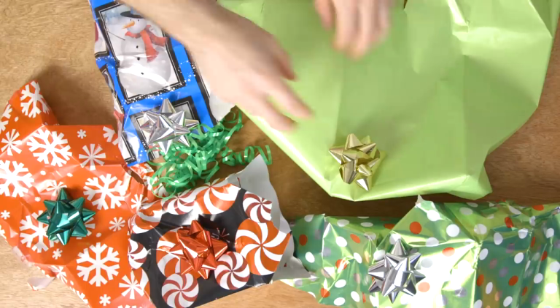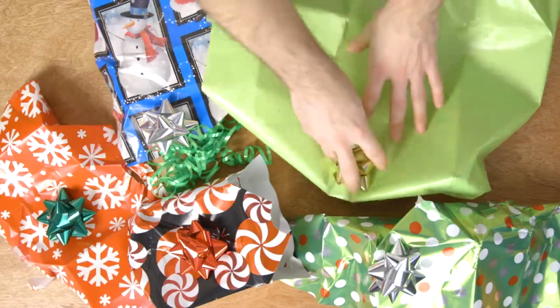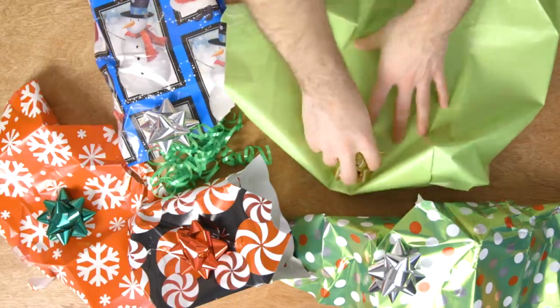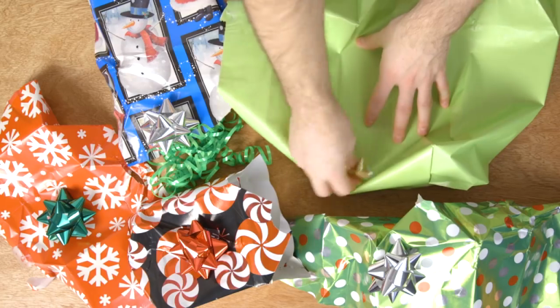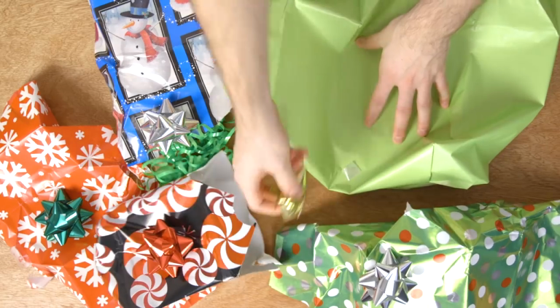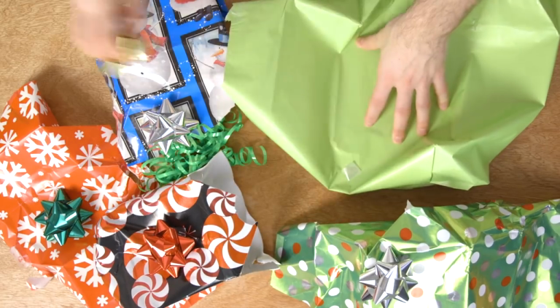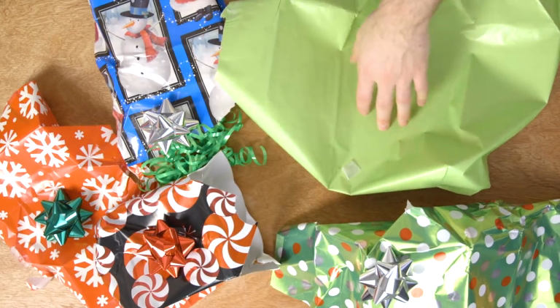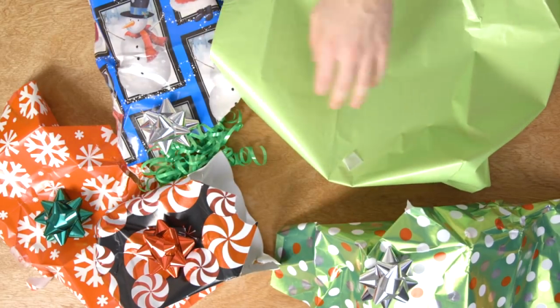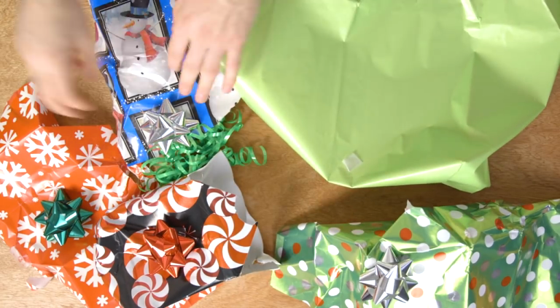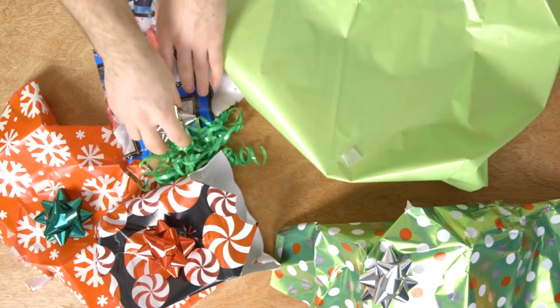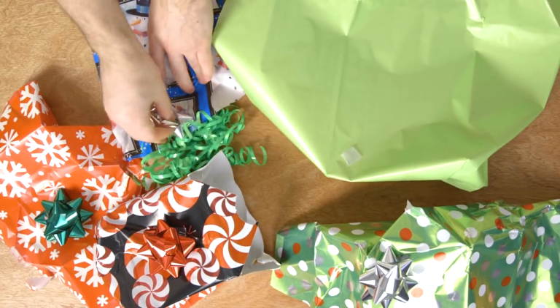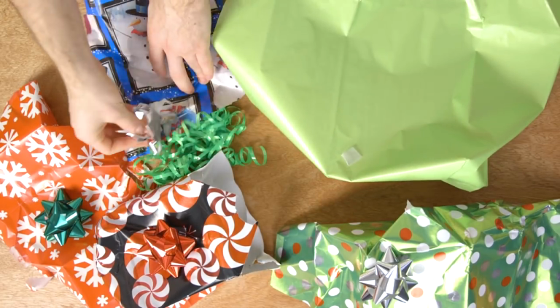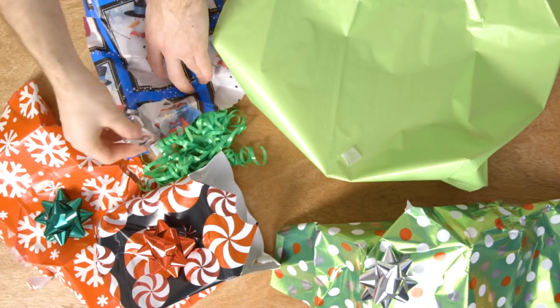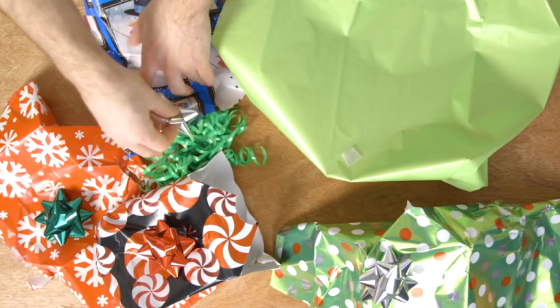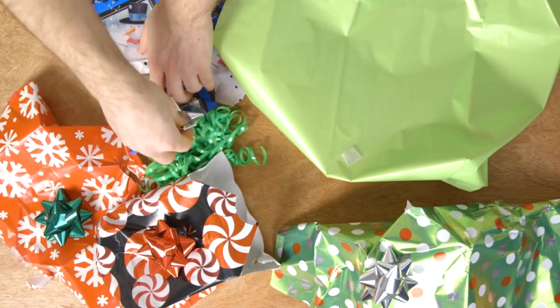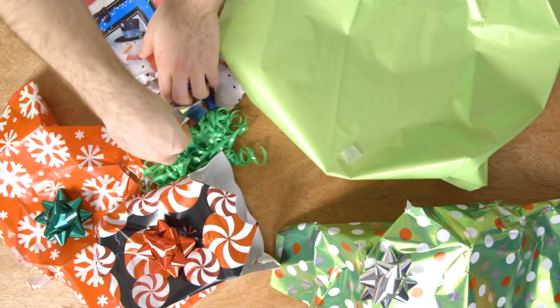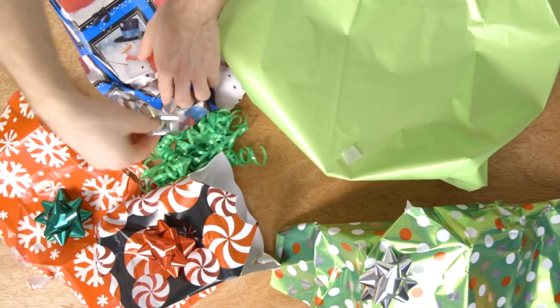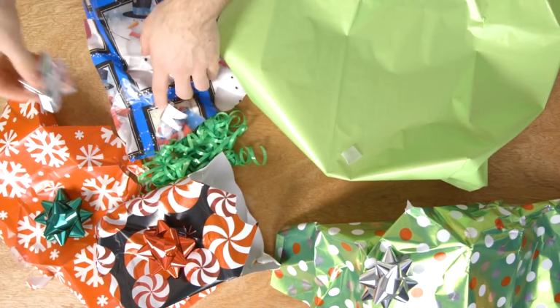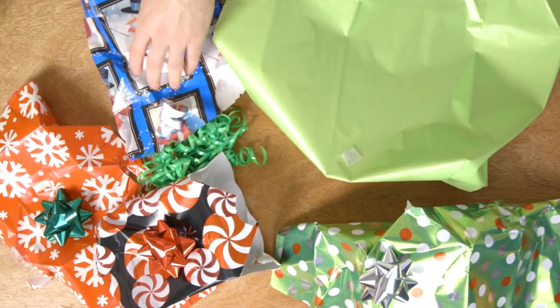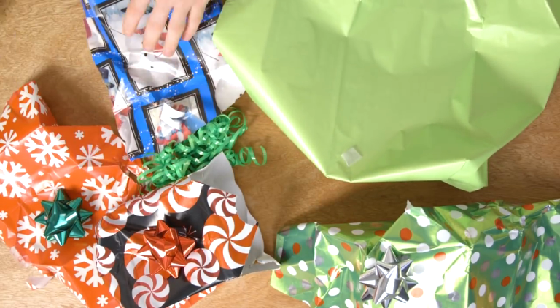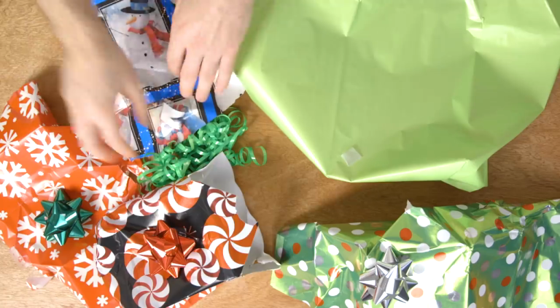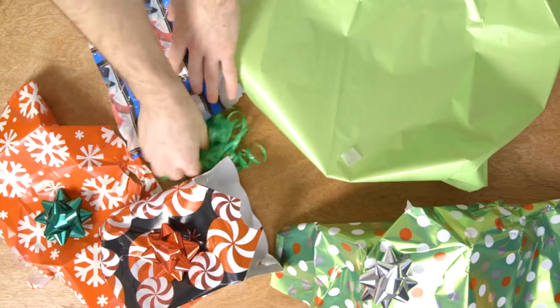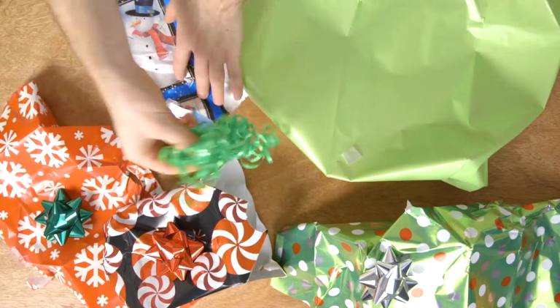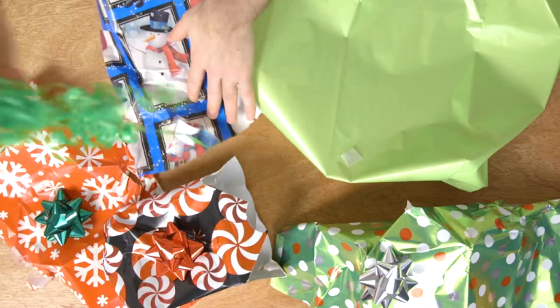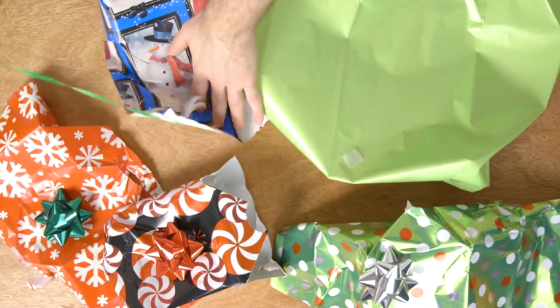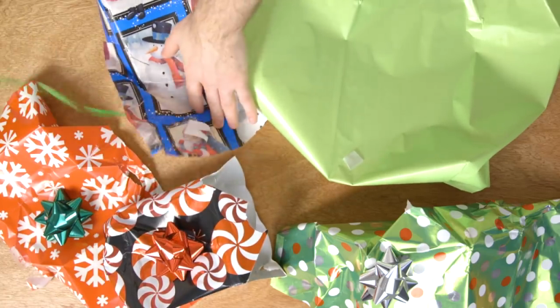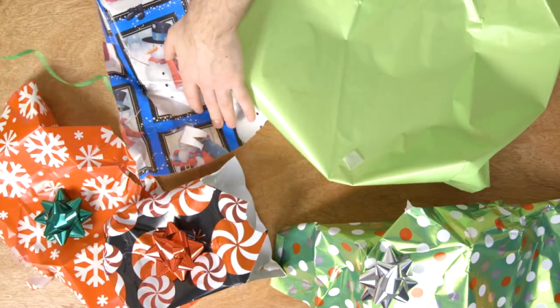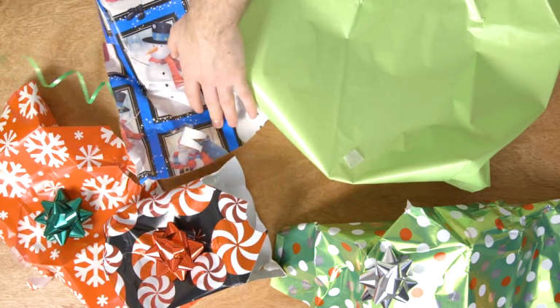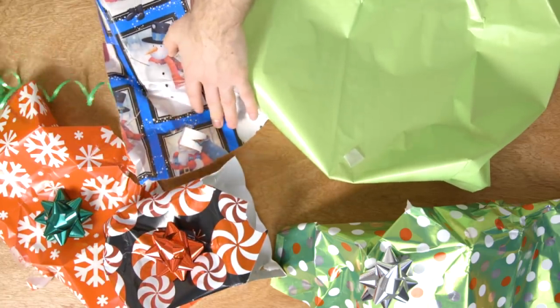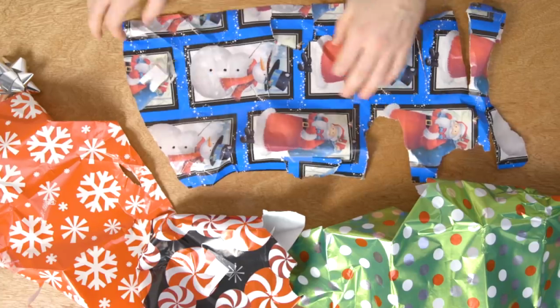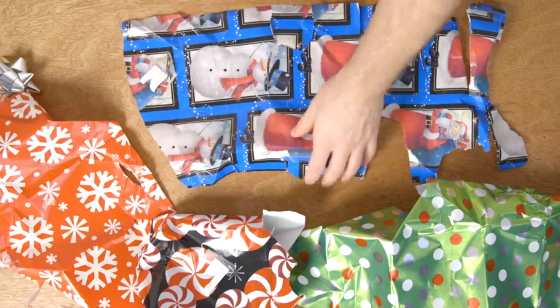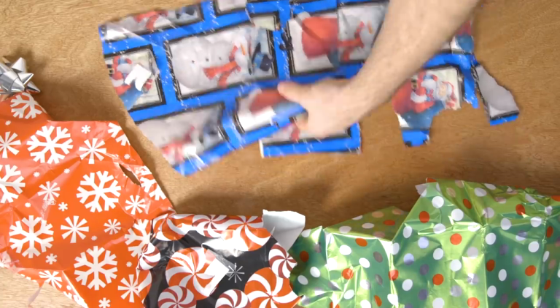Before recycling your wrapping paper, be sure to remove all decorative bows and ribbons. You can collect these and save them to reuse for the next holiday season.